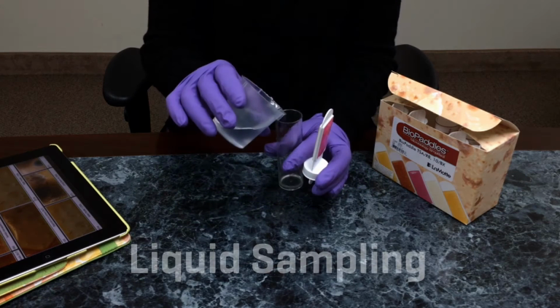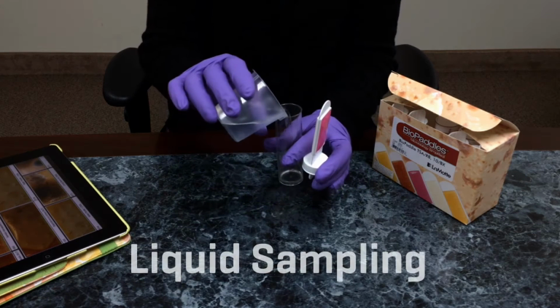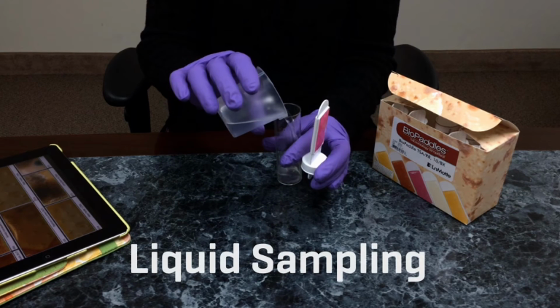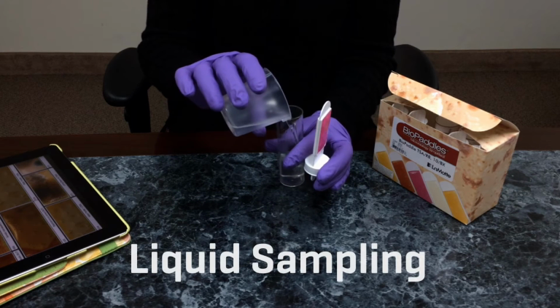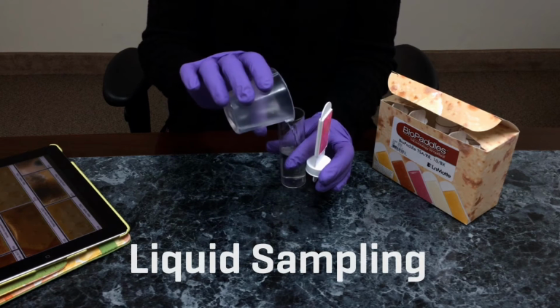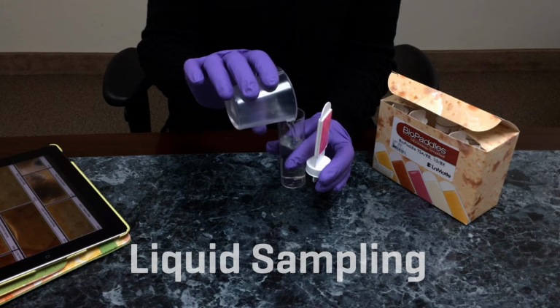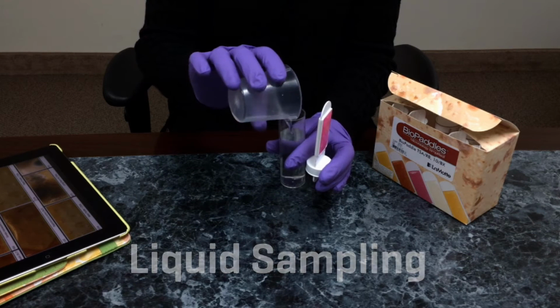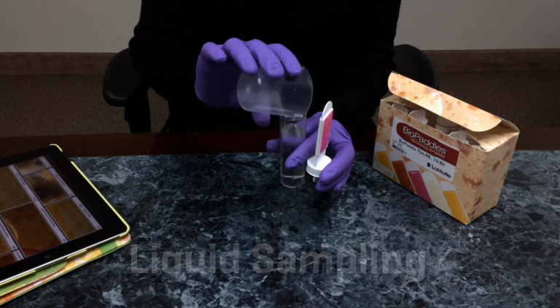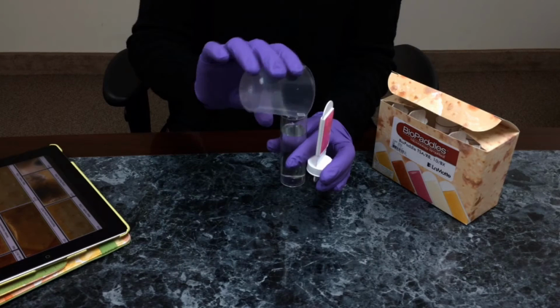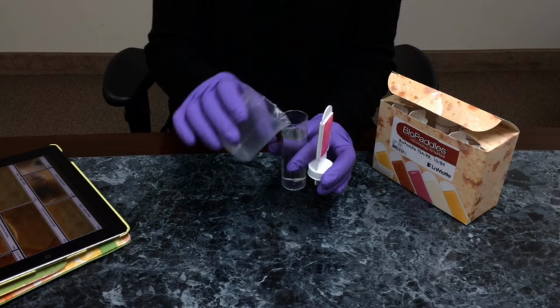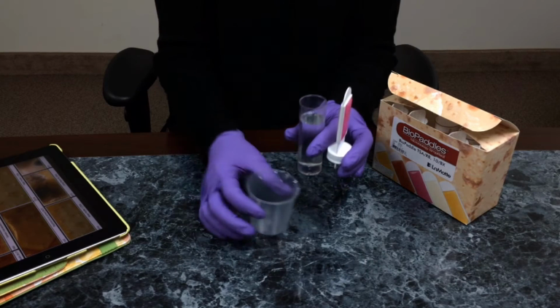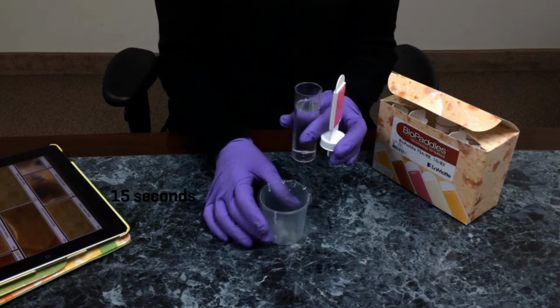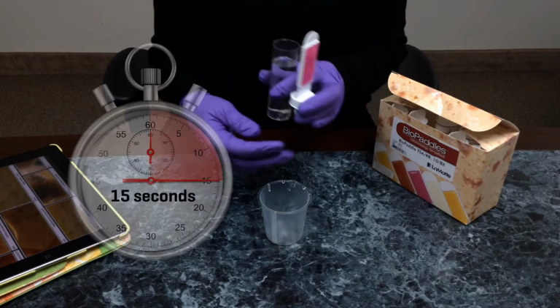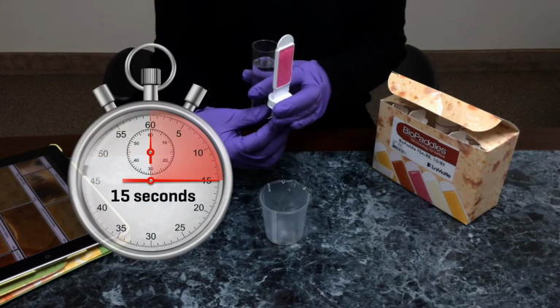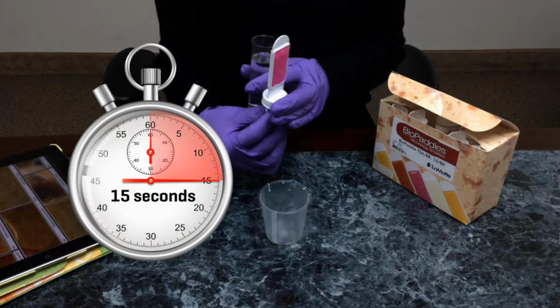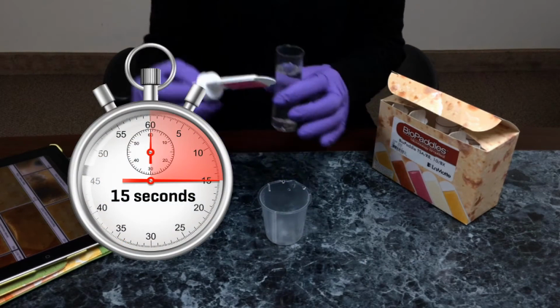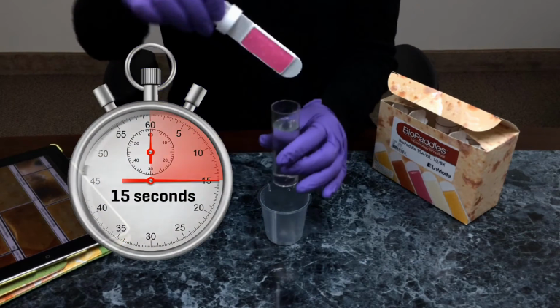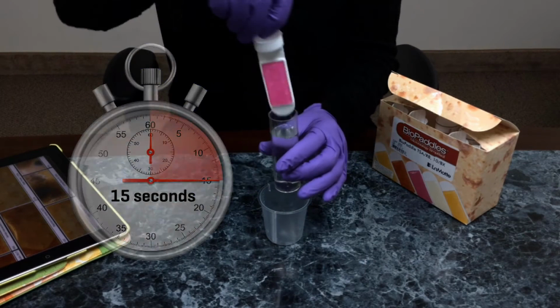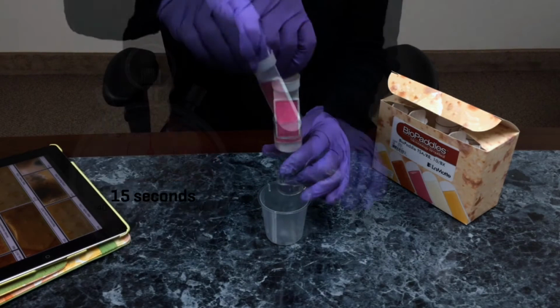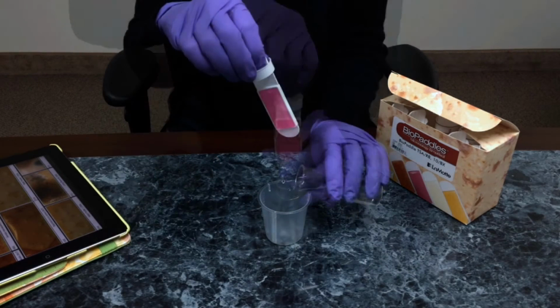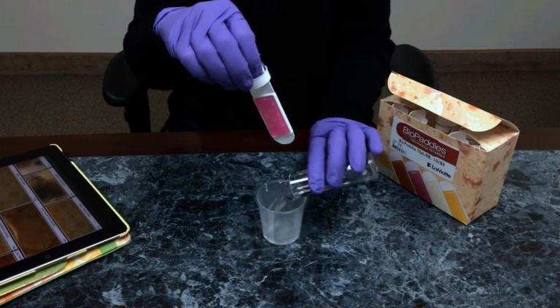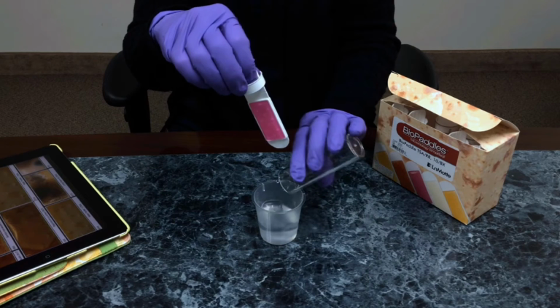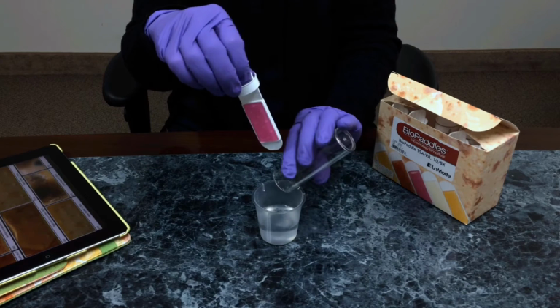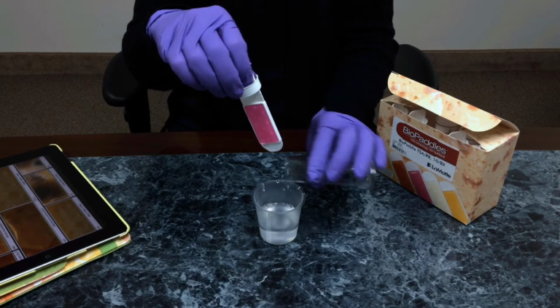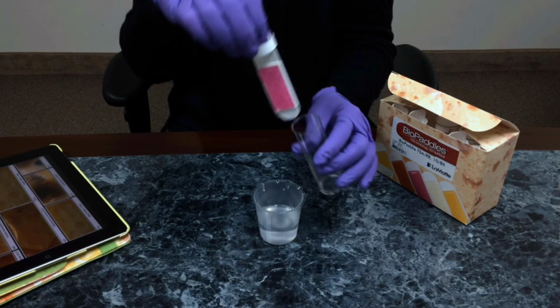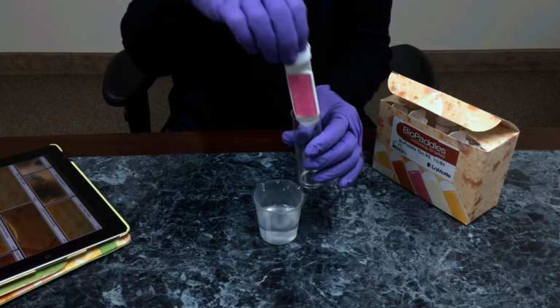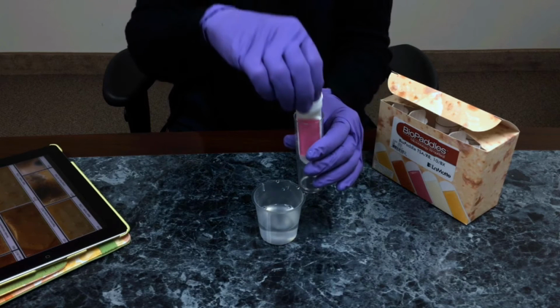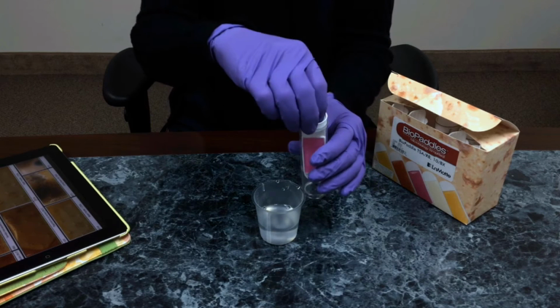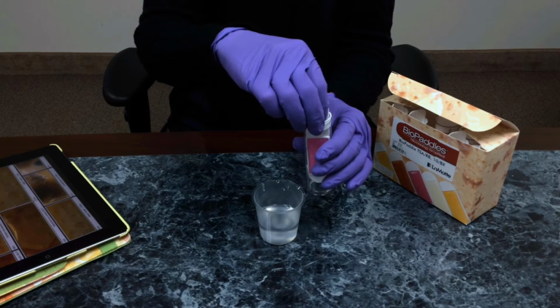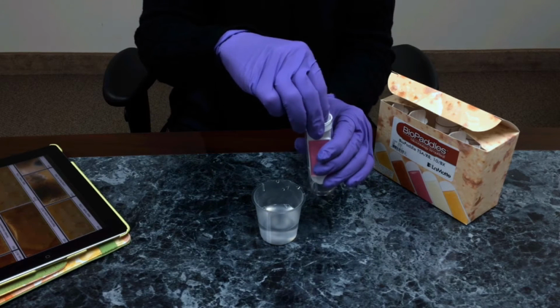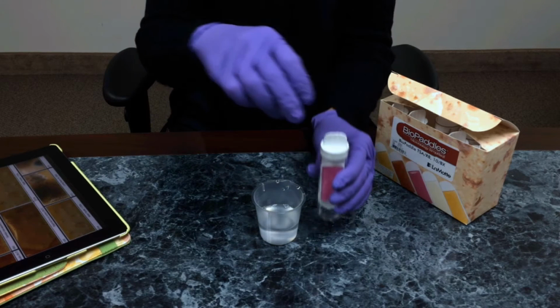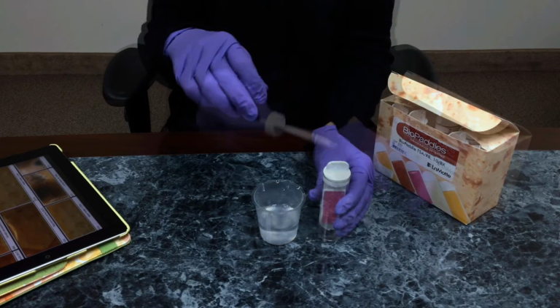For liquid sampling, fill the vial with the liquid to be sampled. Allow a contact time of 15 seconds. Empty the vial and replace the paddle in the vial. Incubate following directions.